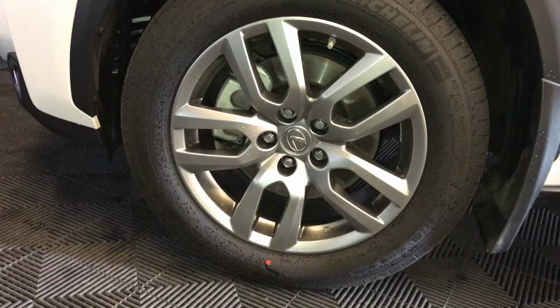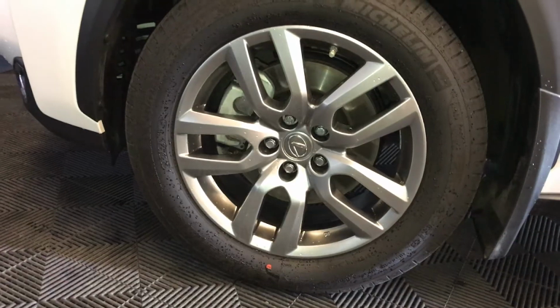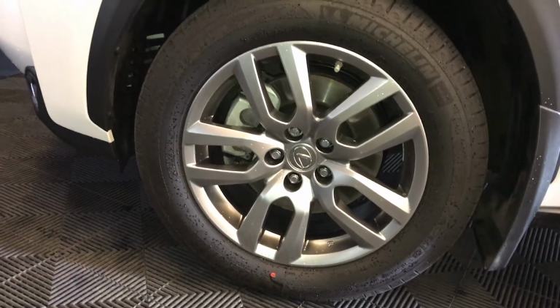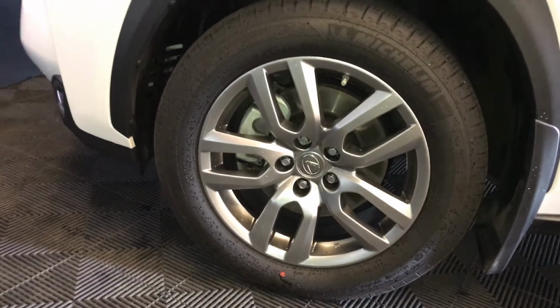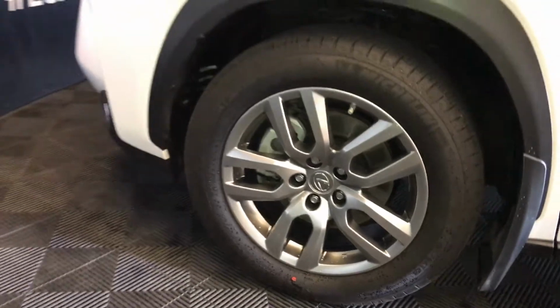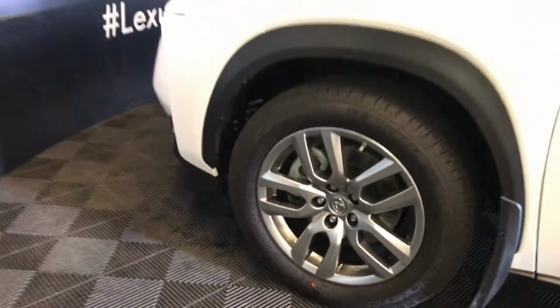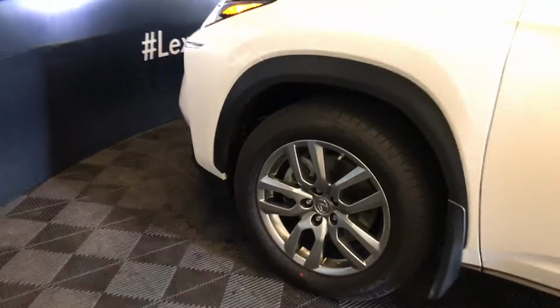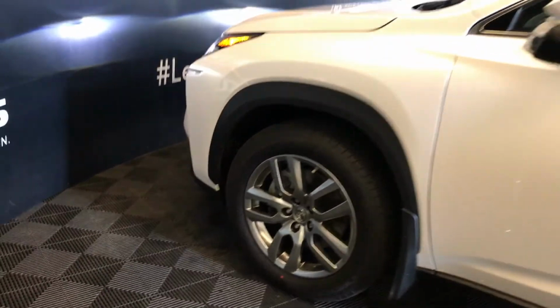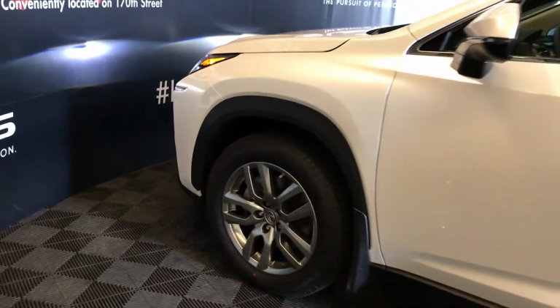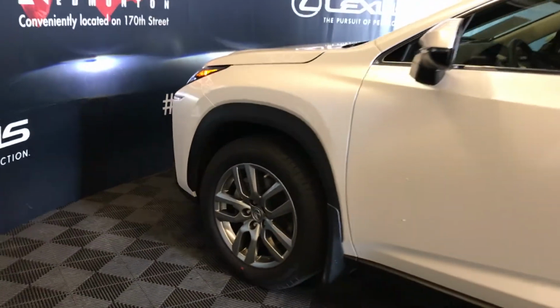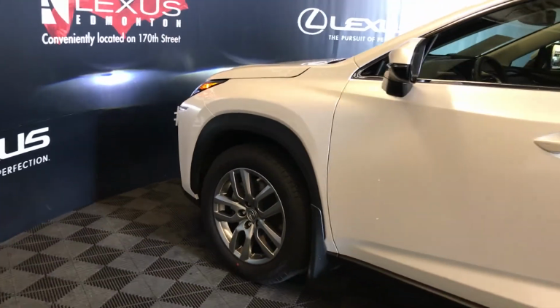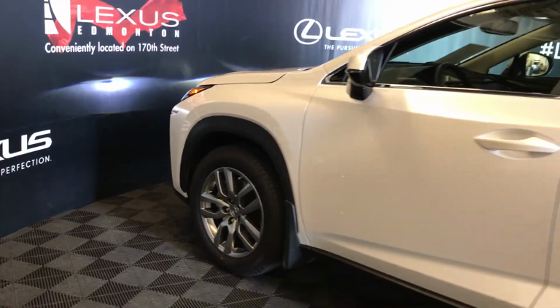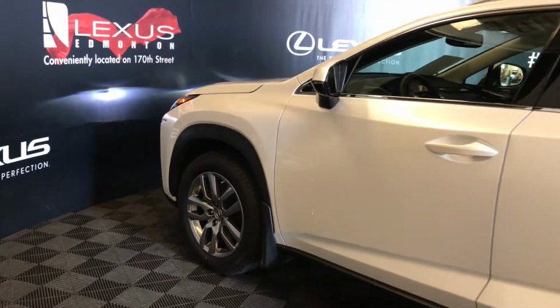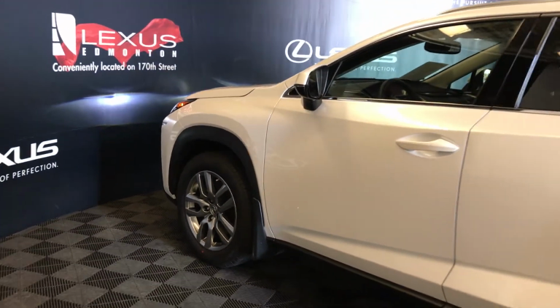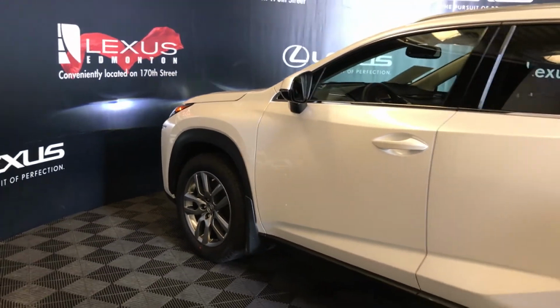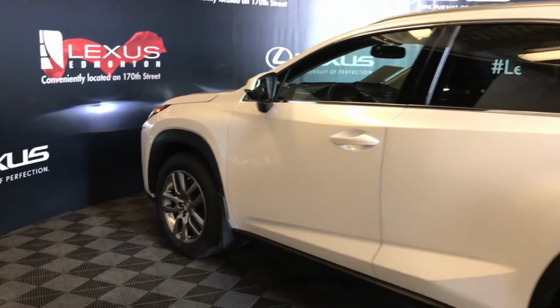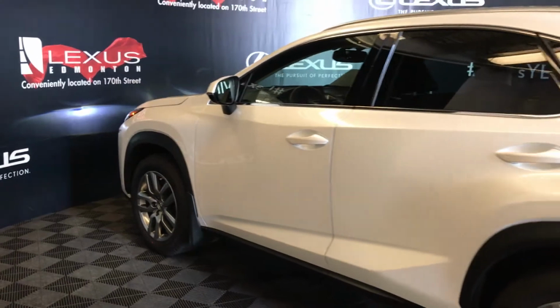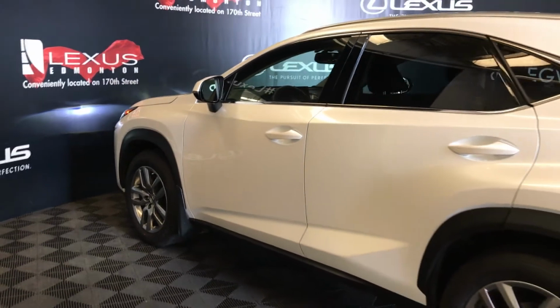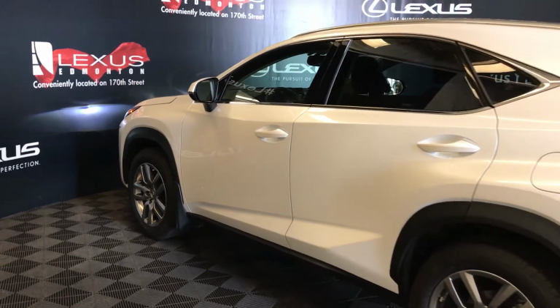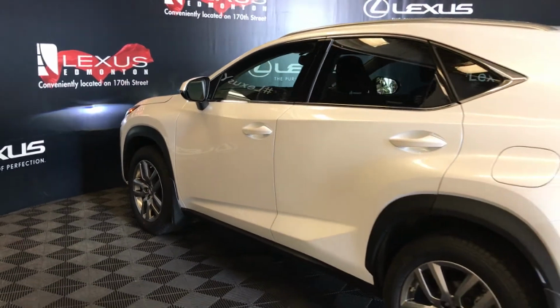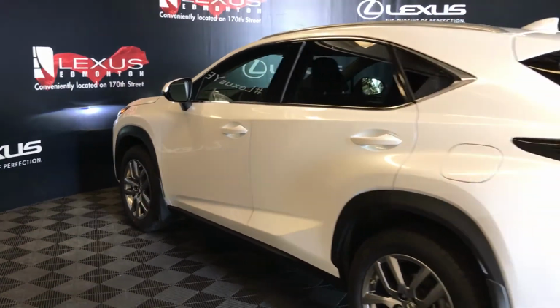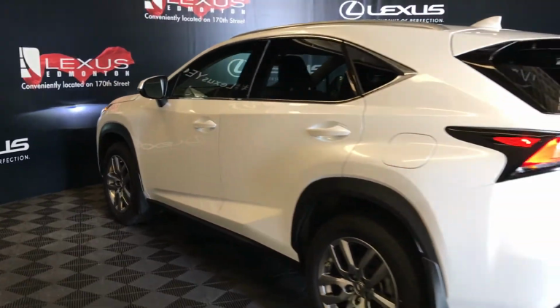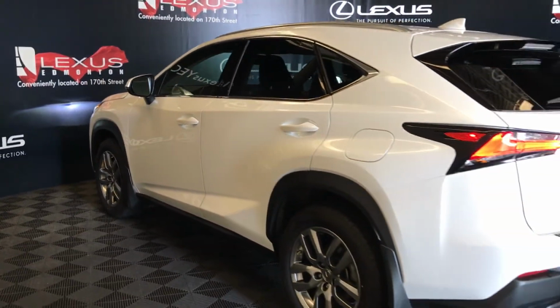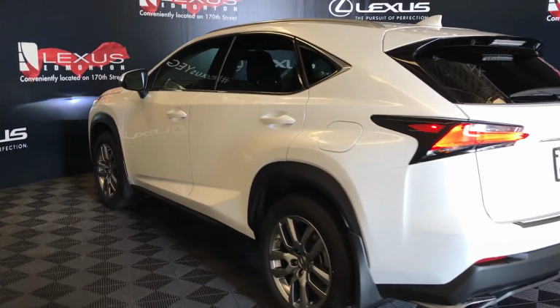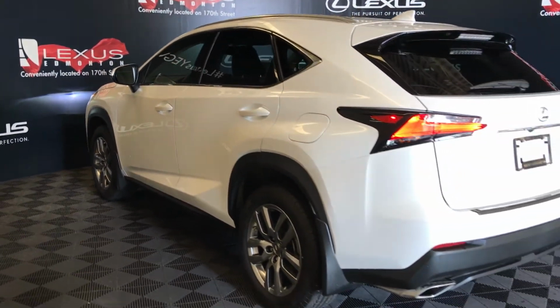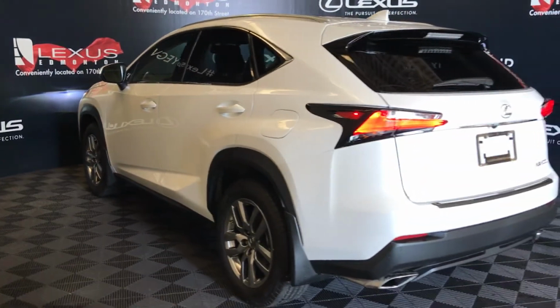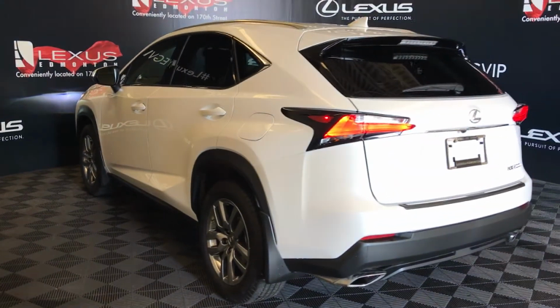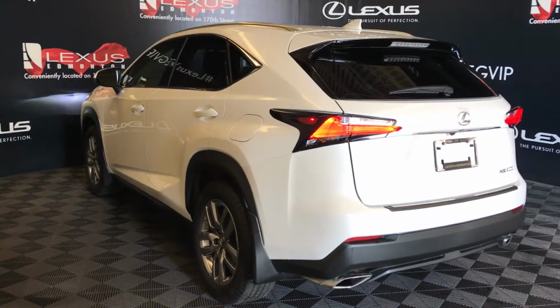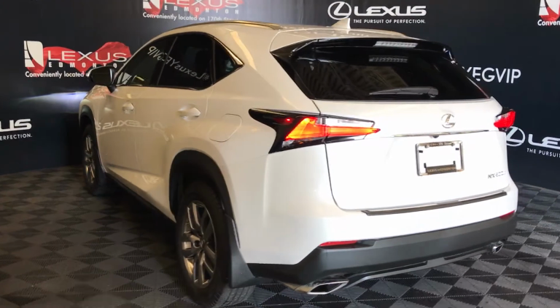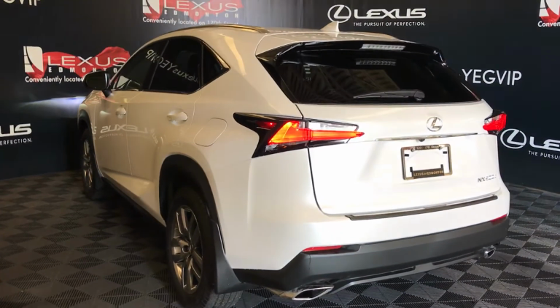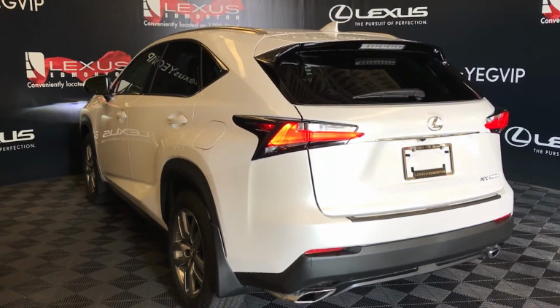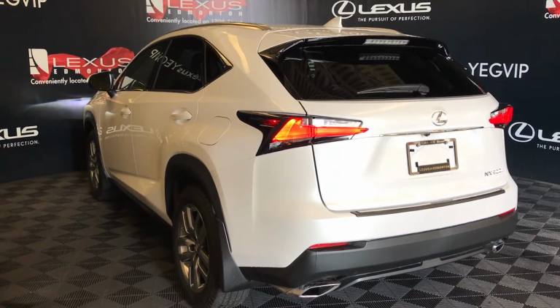18-inch alloy wheels with wheel locks, keyless entry with smart access, key lock prevention, push-button start, rear cross traffic alert system, LED tail lights with black trim around them, and dual exhaust.